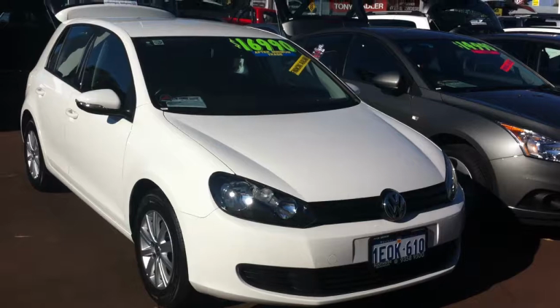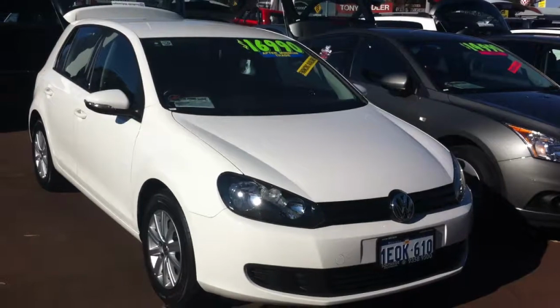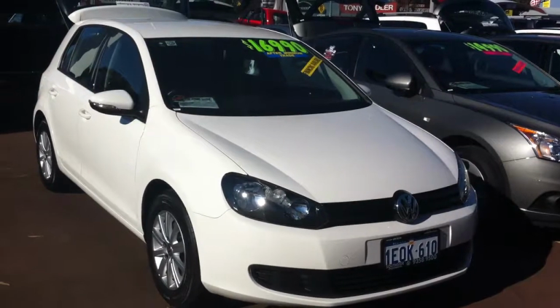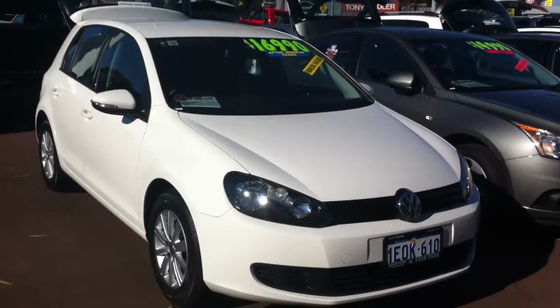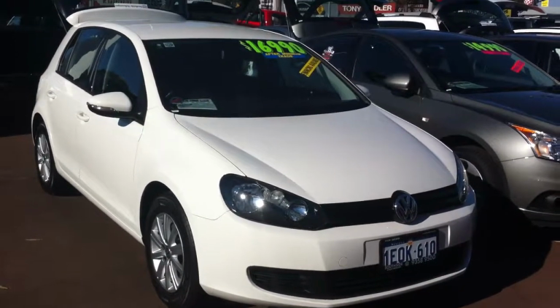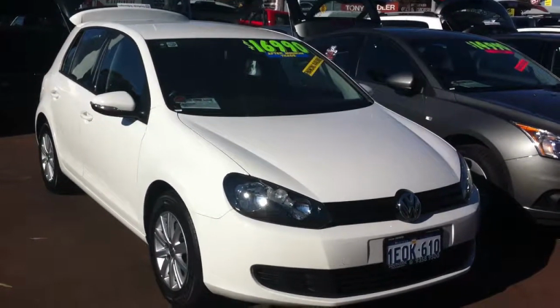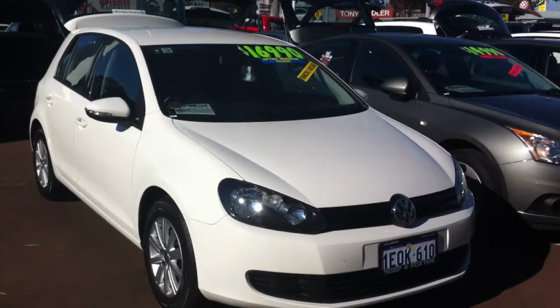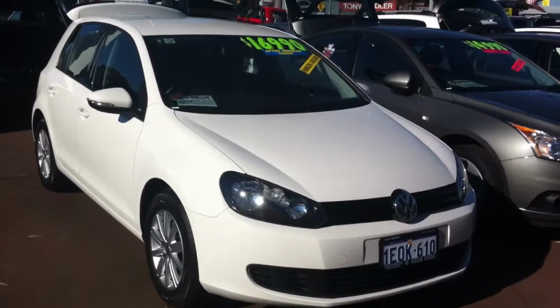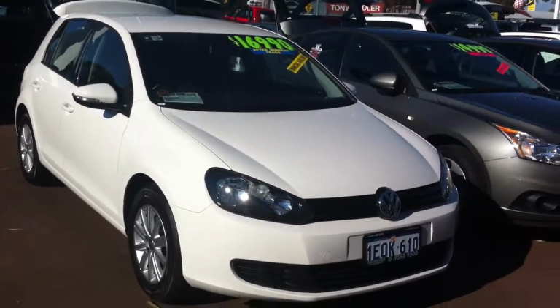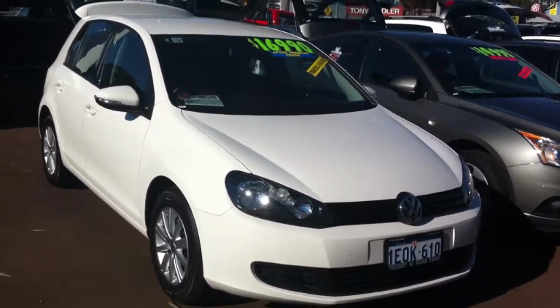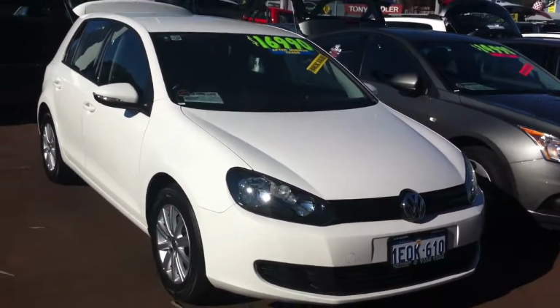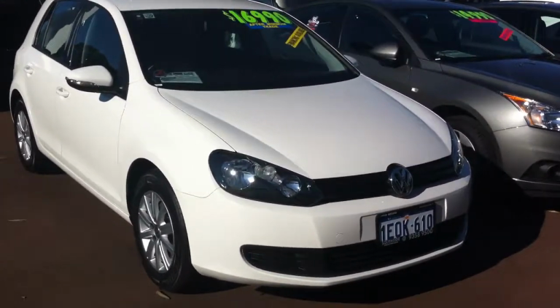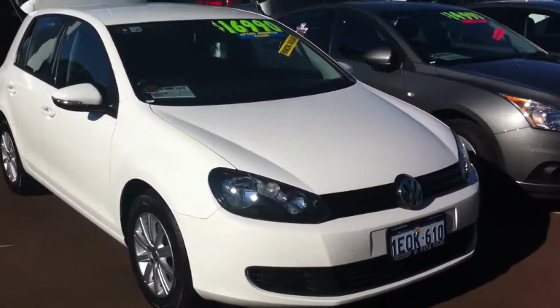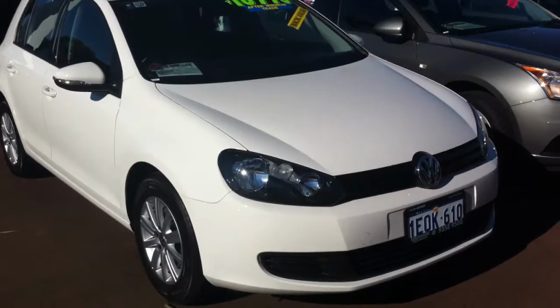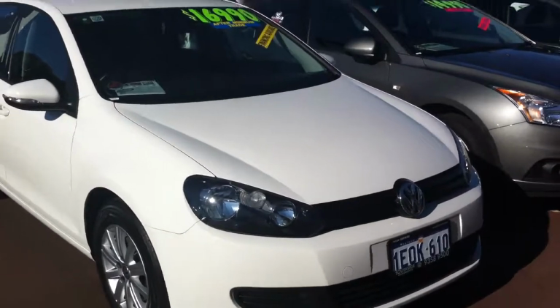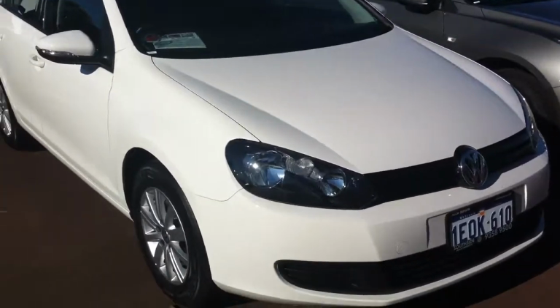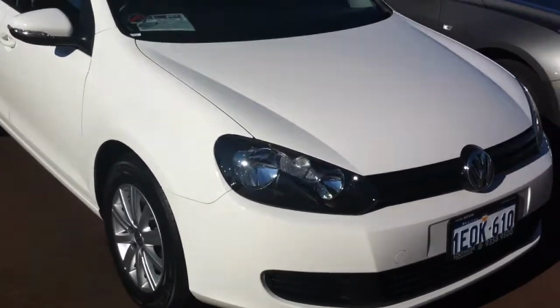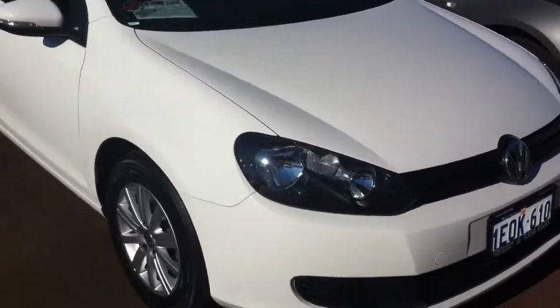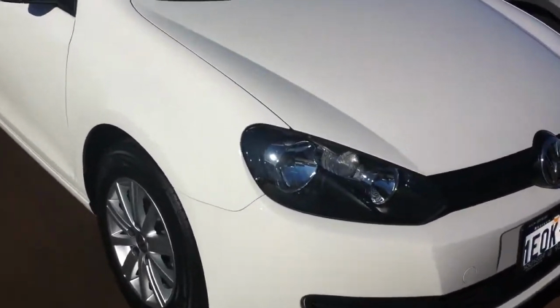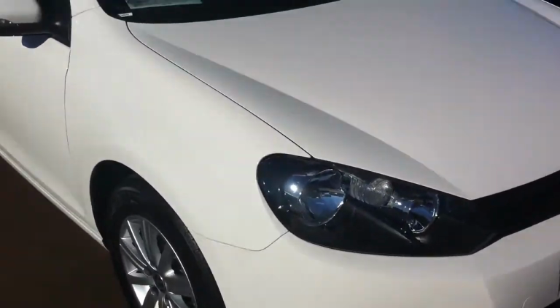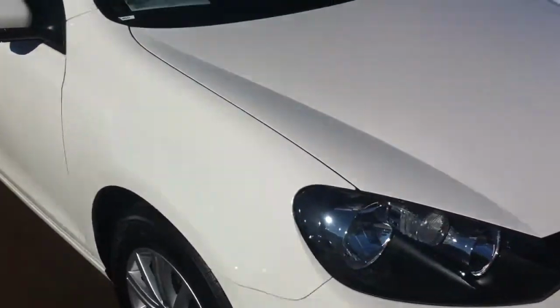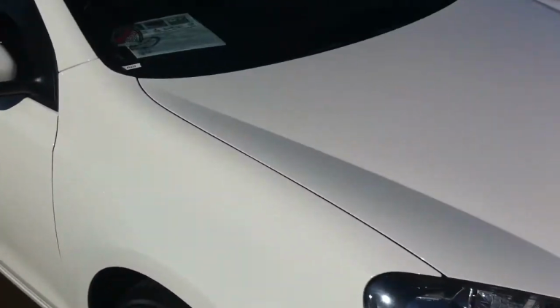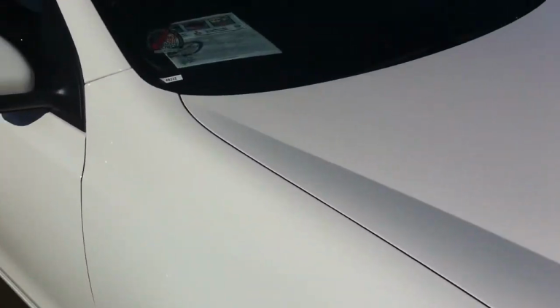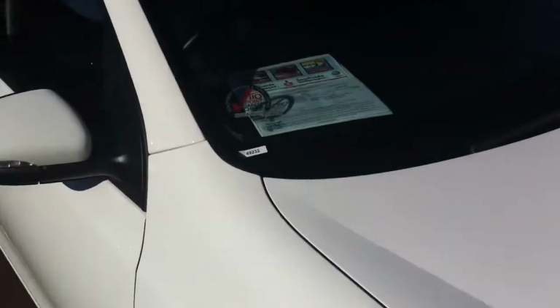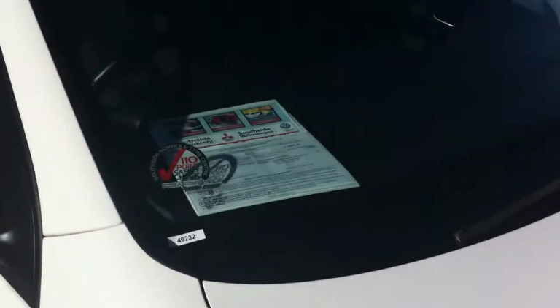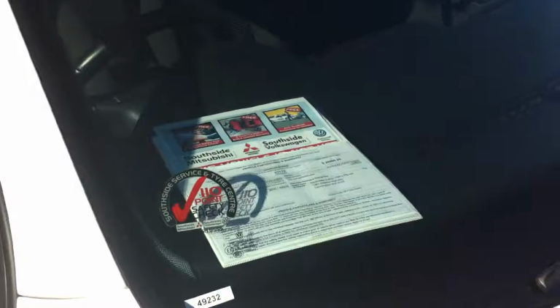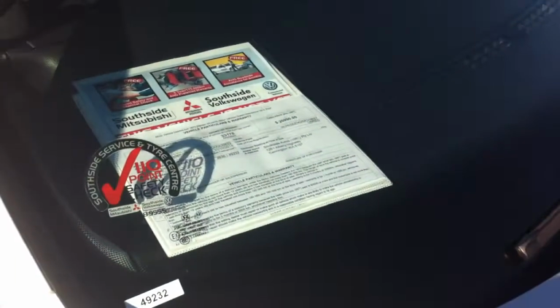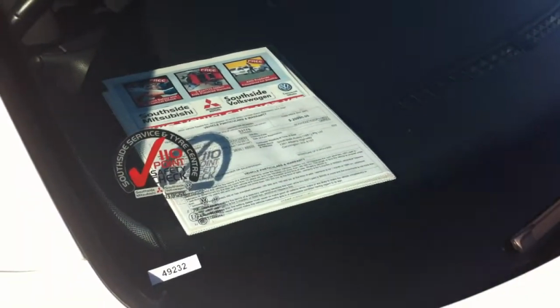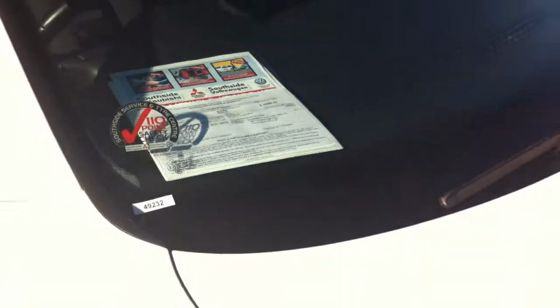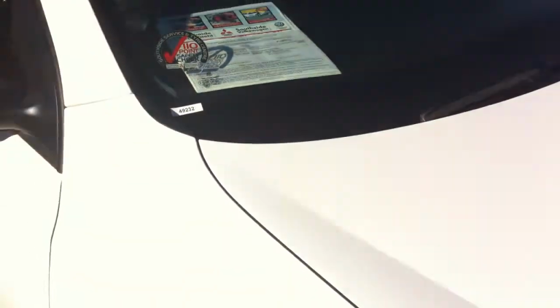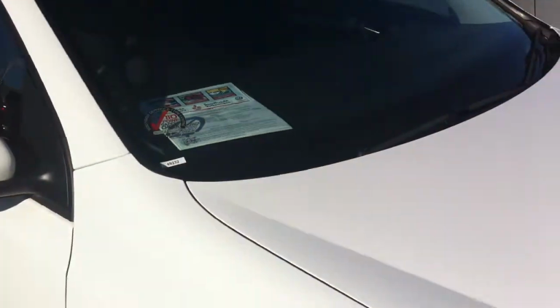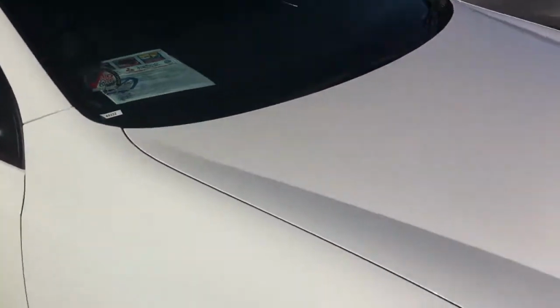Good morning everybody, my name is Jess. I am from Southside Mitsubishi and Volkswagen. I would like to share this 2012 Volkswagen Golf. This car has just done 33,000km and is in very good condition.